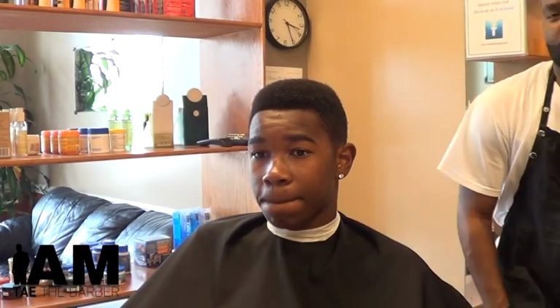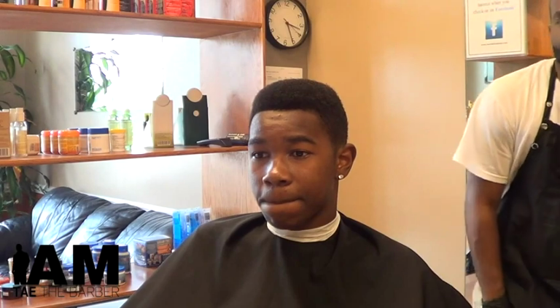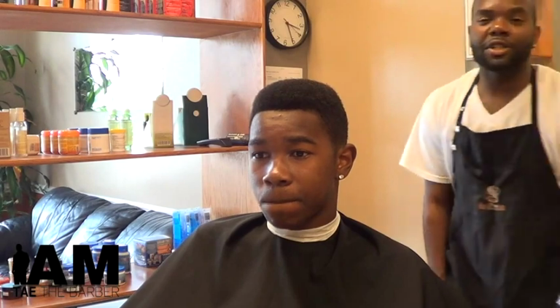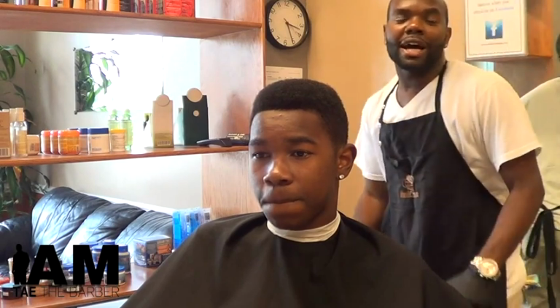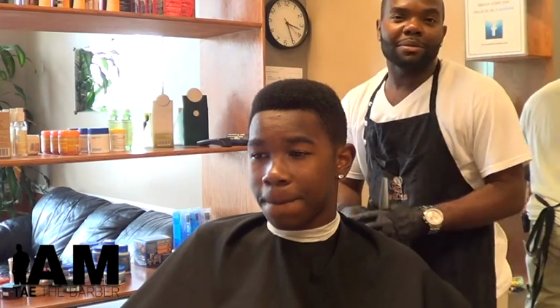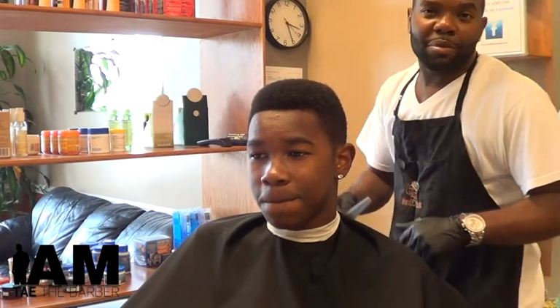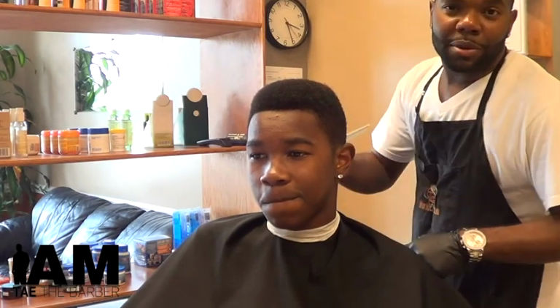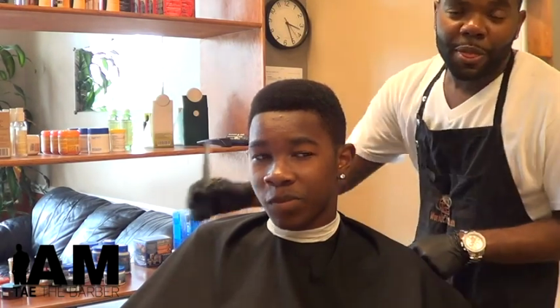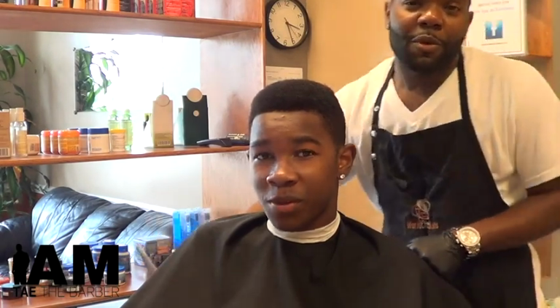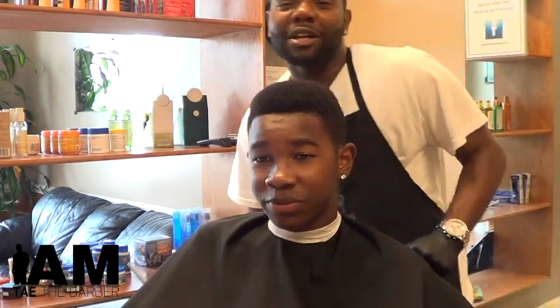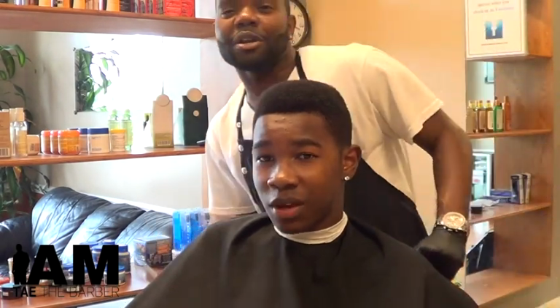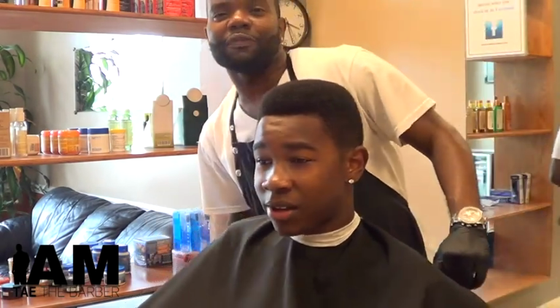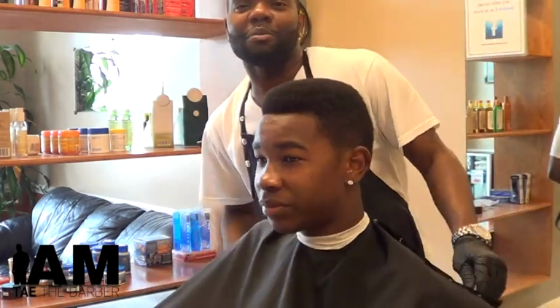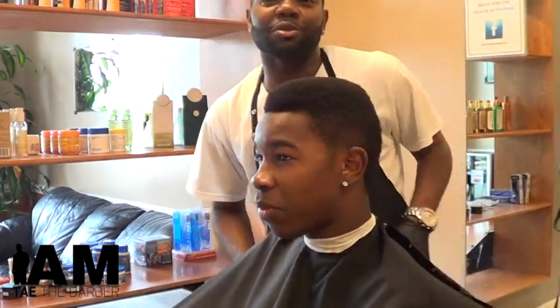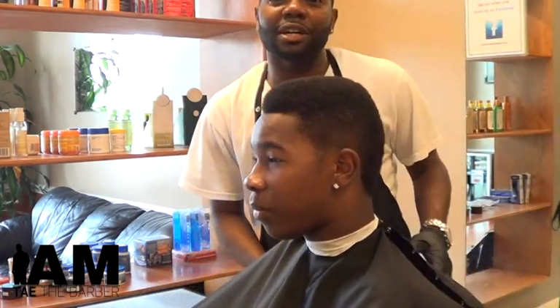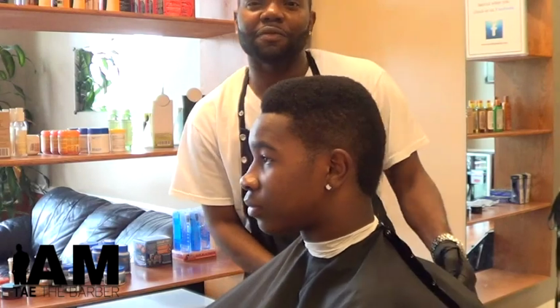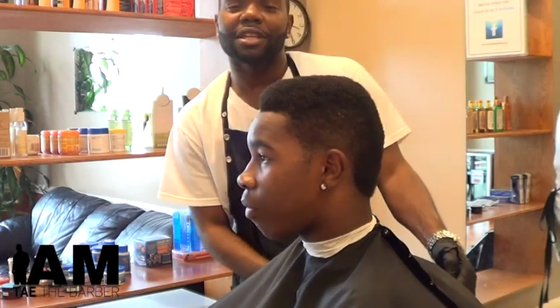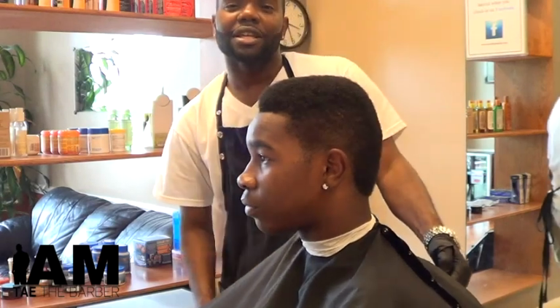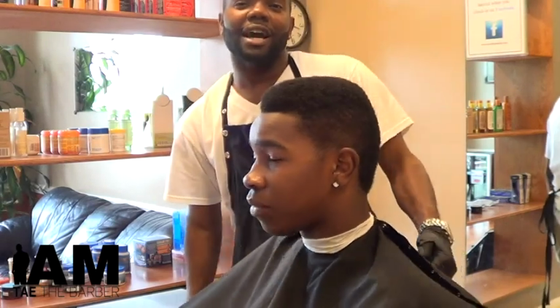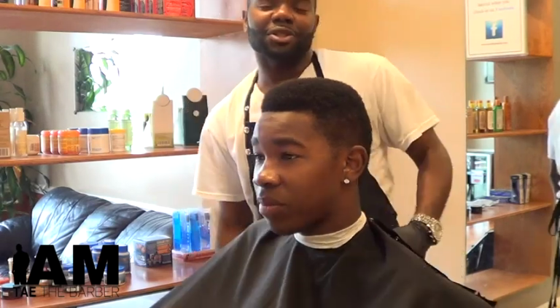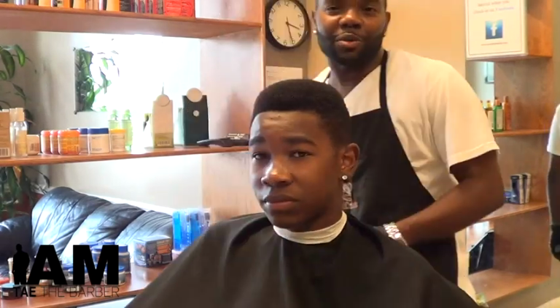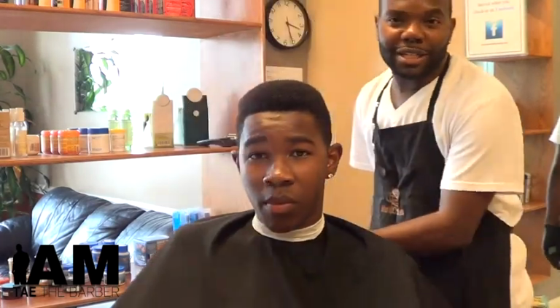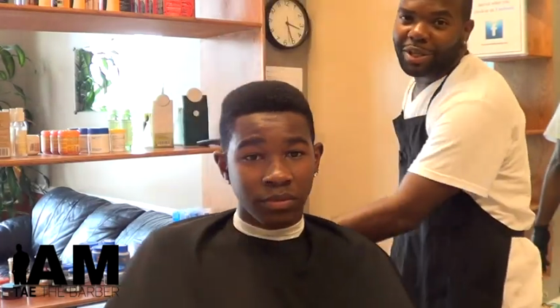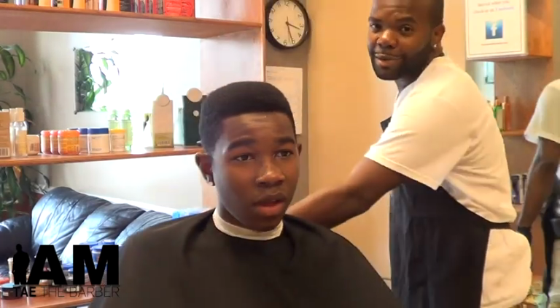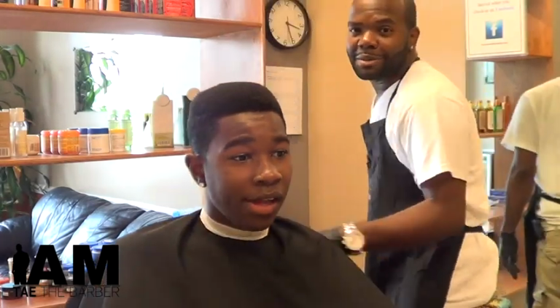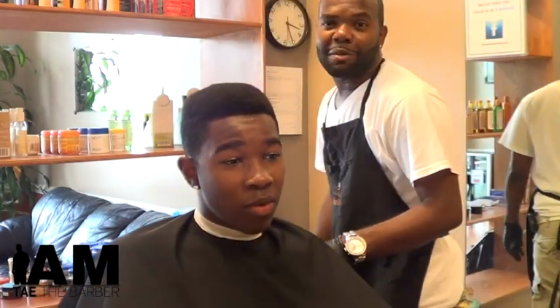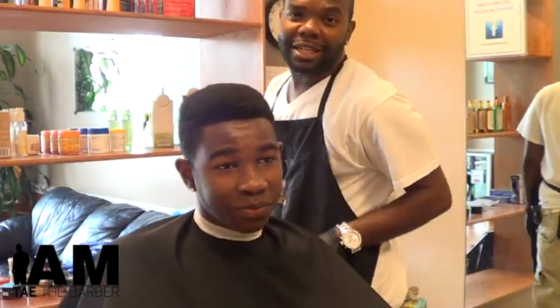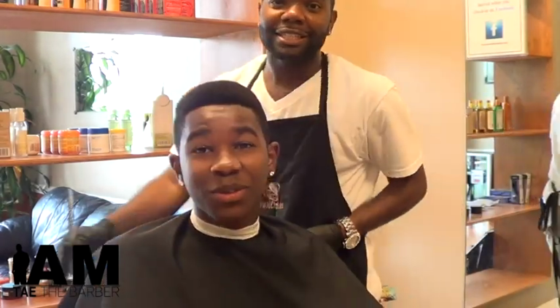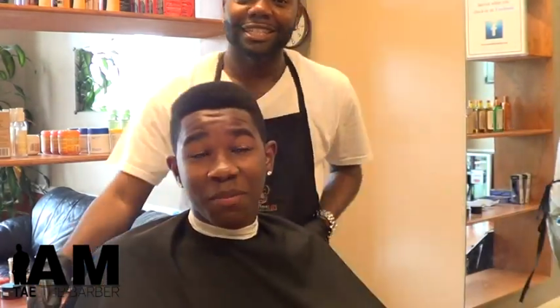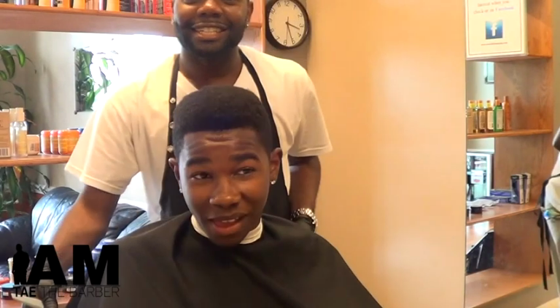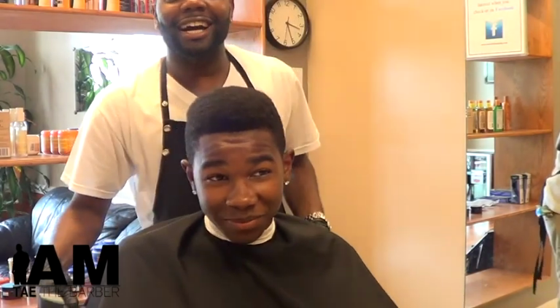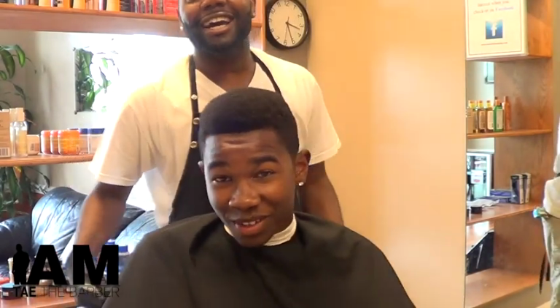What up, world? It's your boy, I am Tater Boiler. We're about to go in on this four-dimensional cut. I got Jordan right here. Jordan, say what's up to the camera, man. What's up? All right.